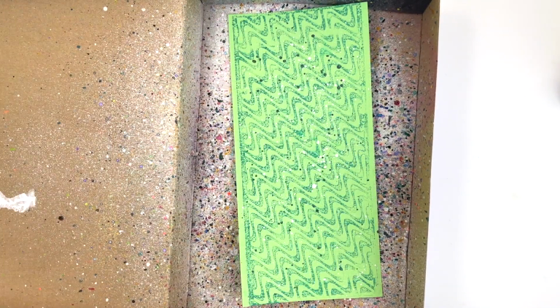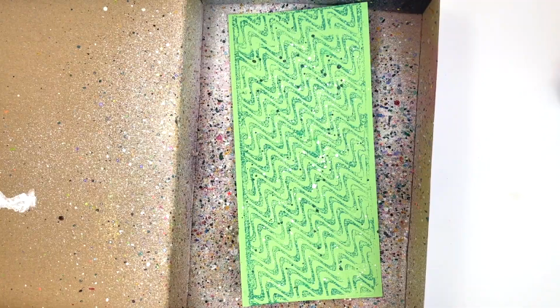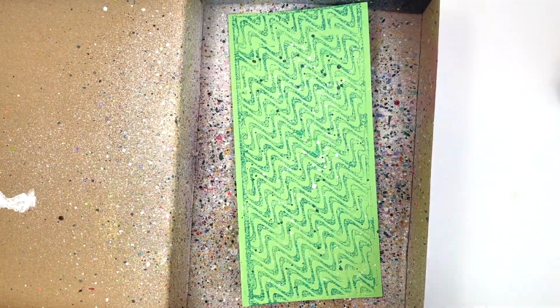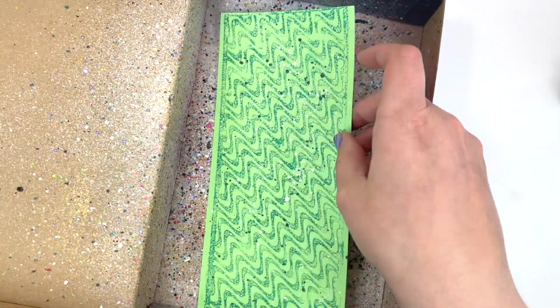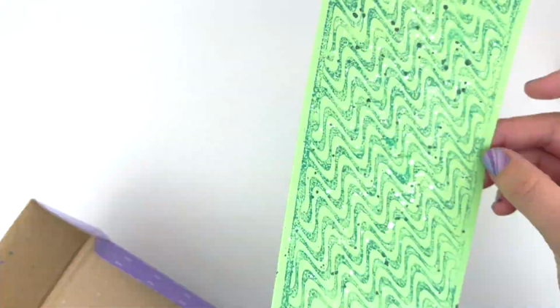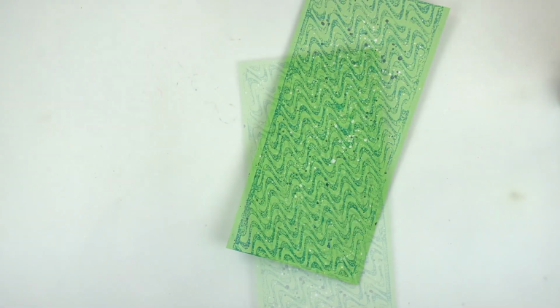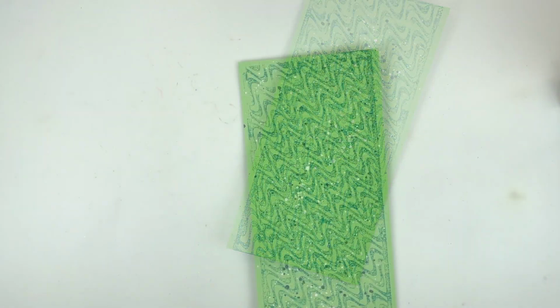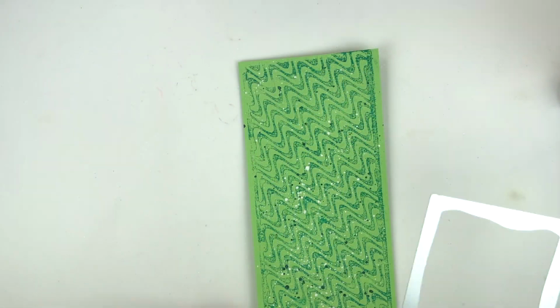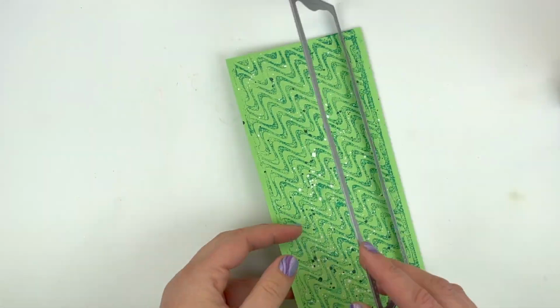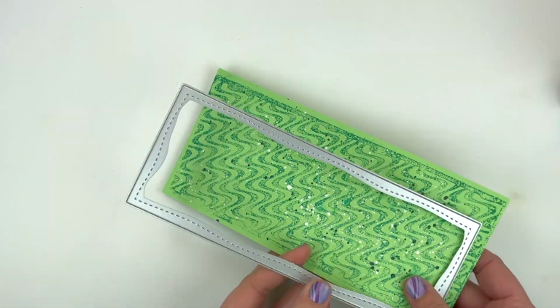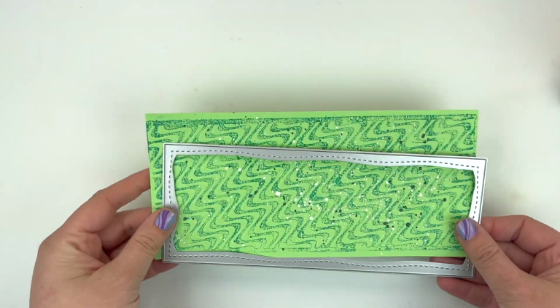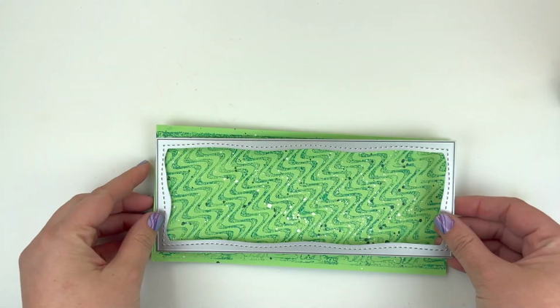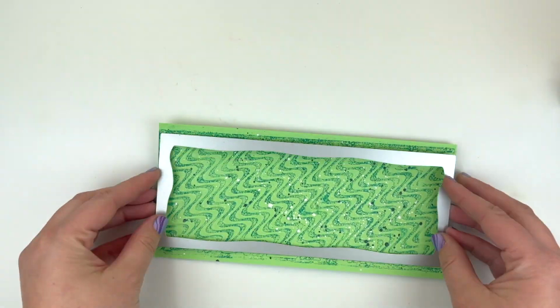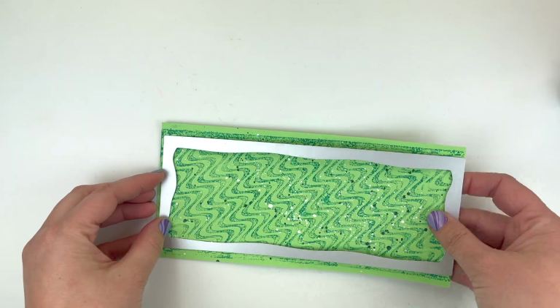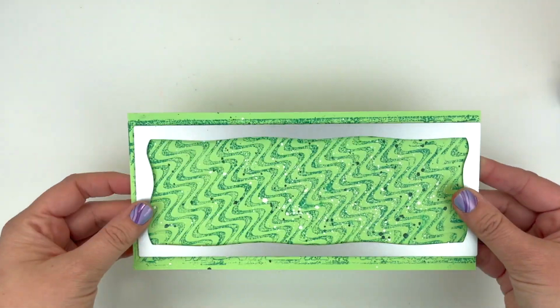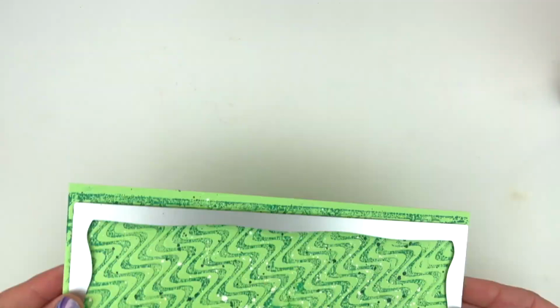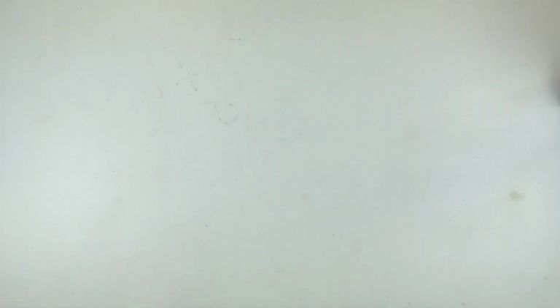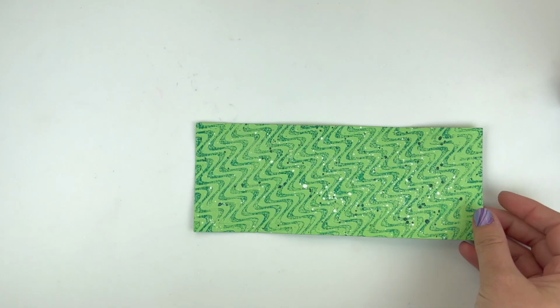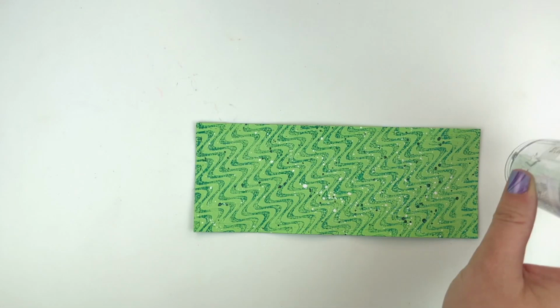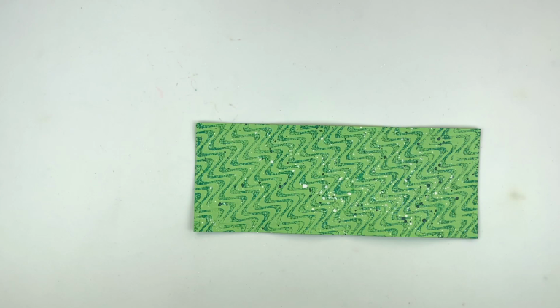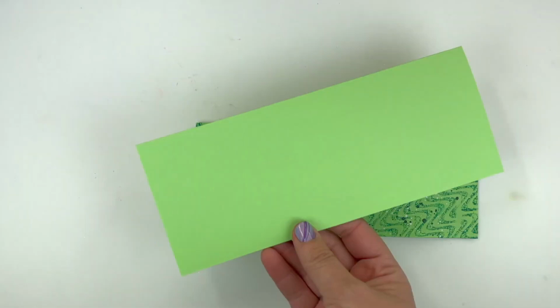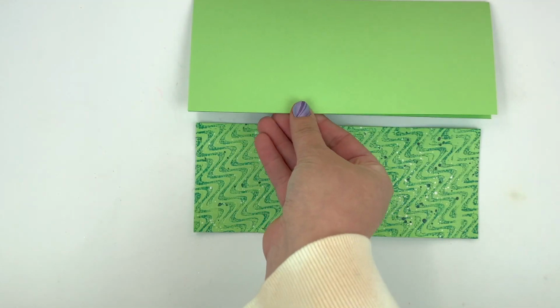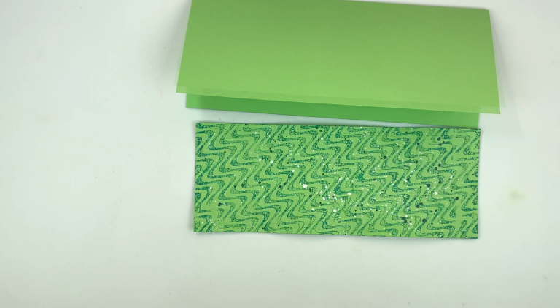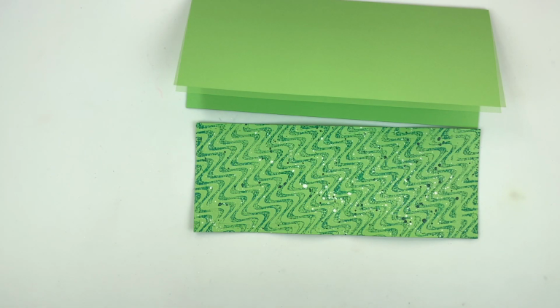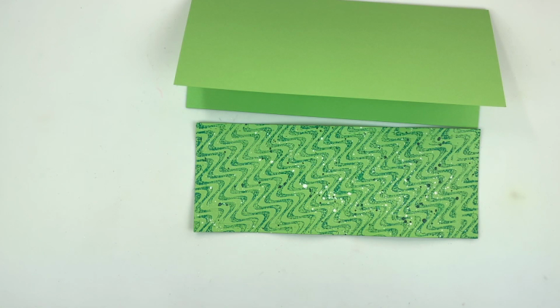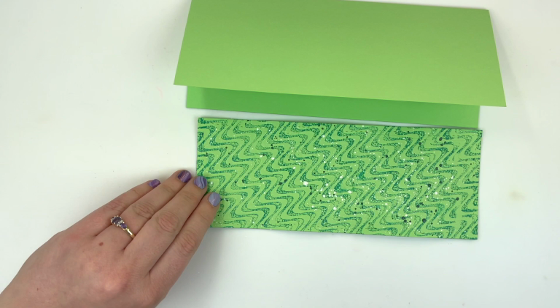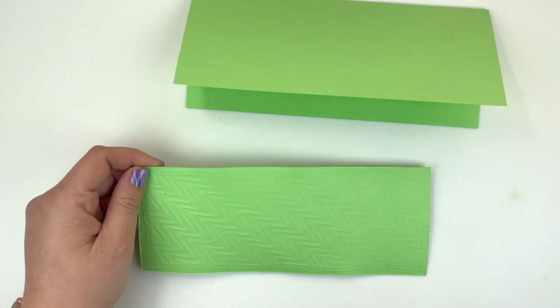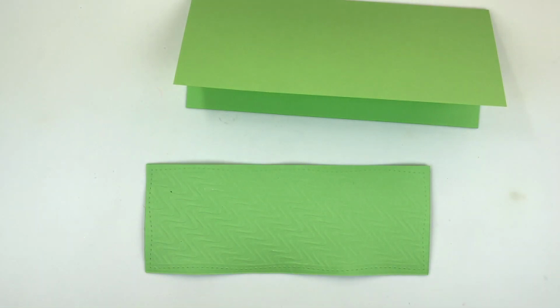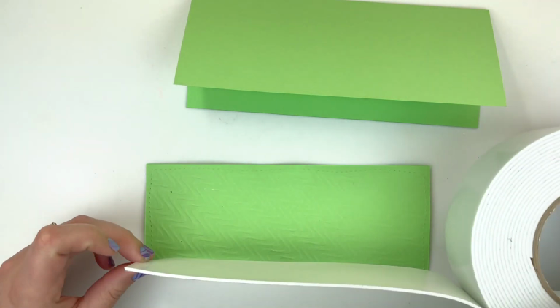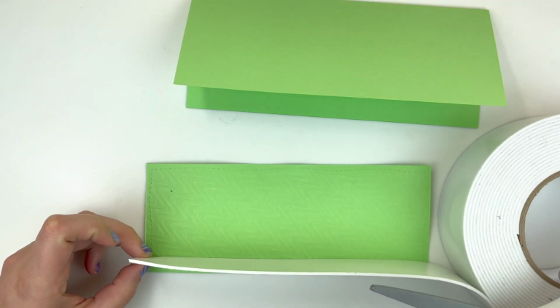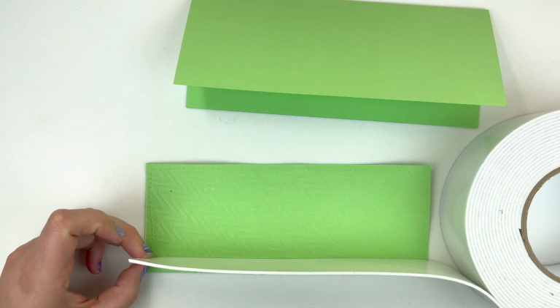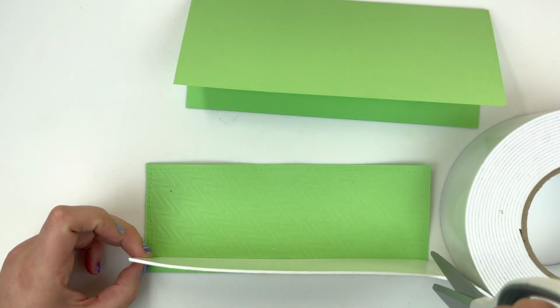Then I'll use my Card Builder Slimline die cut to frame that background and it will fit nicely onto my slimline card. You can see I have my base out of that same green cardstock.